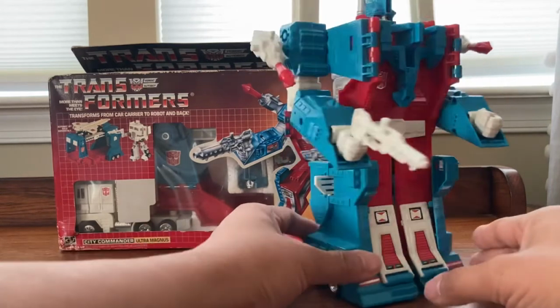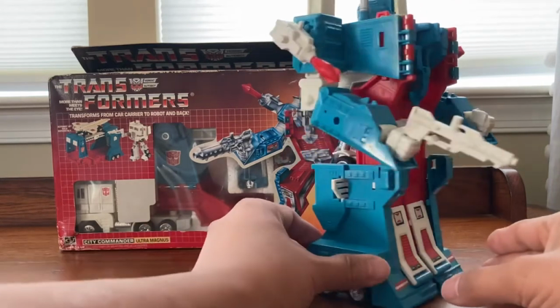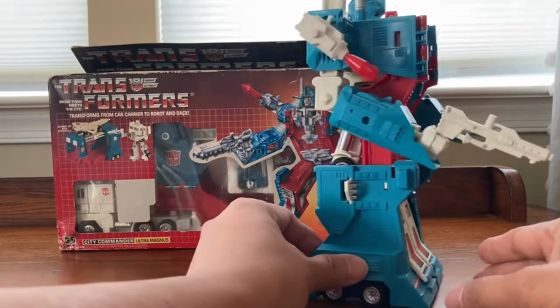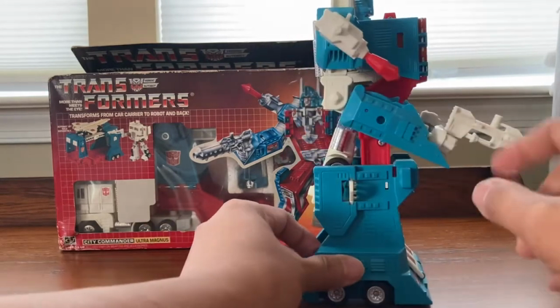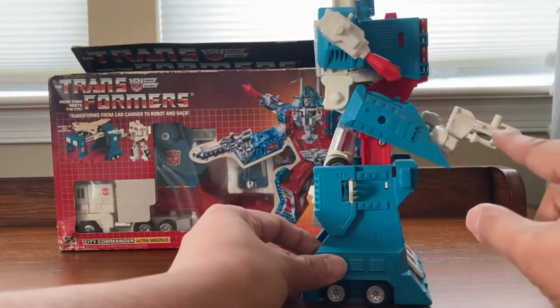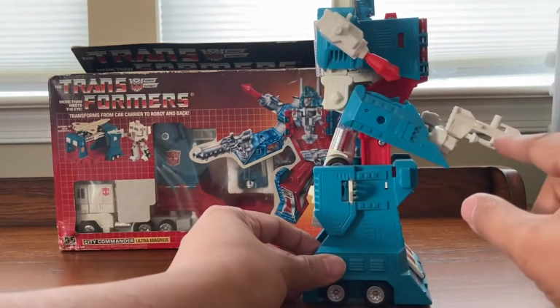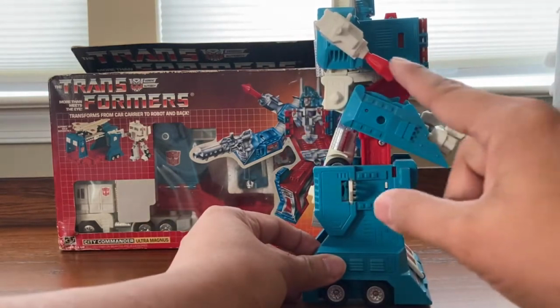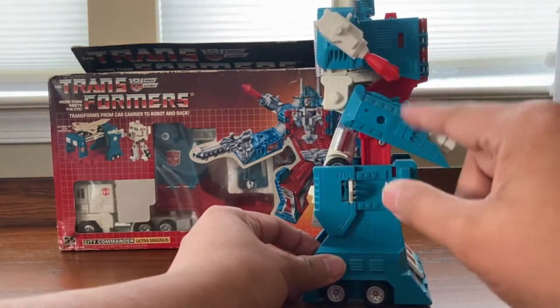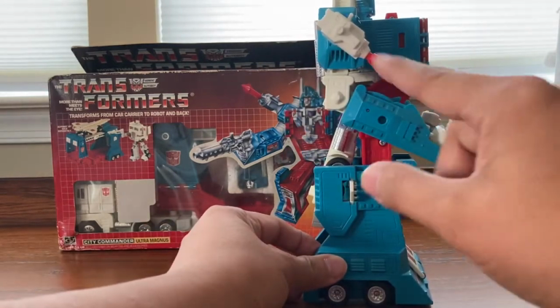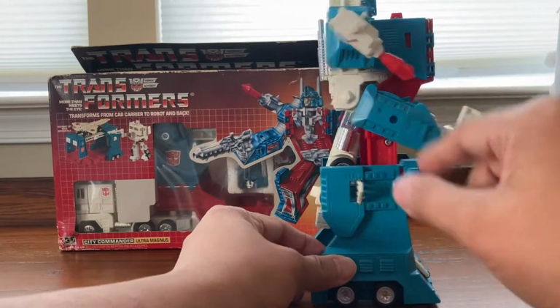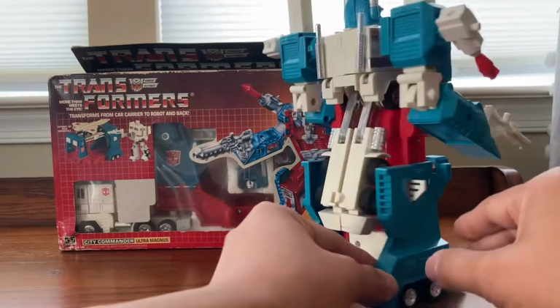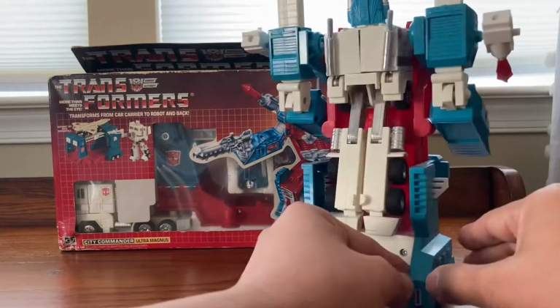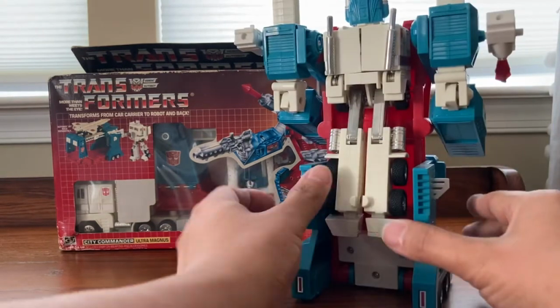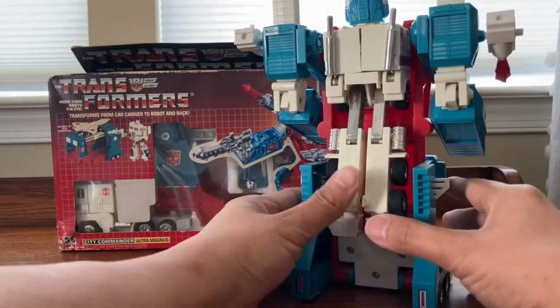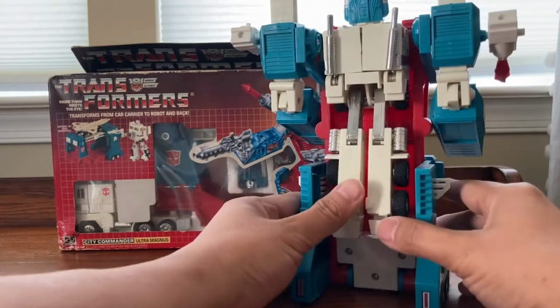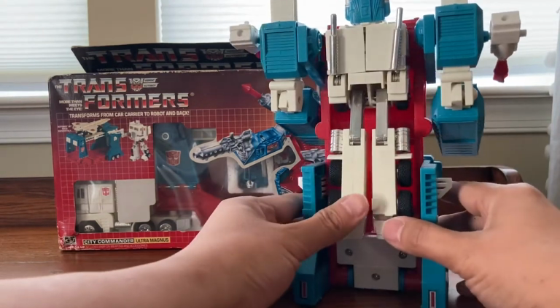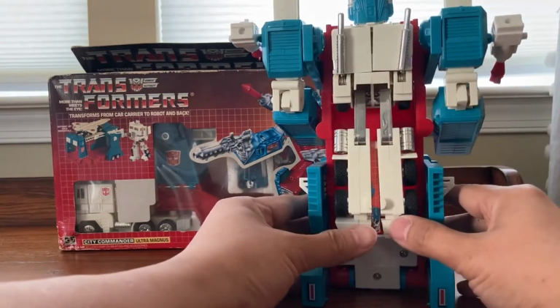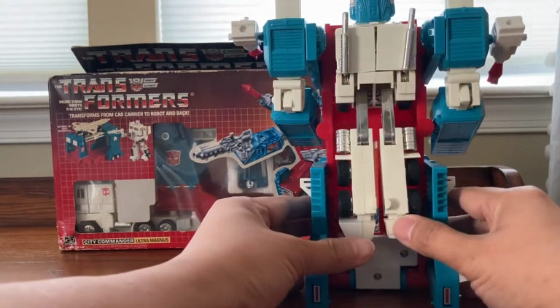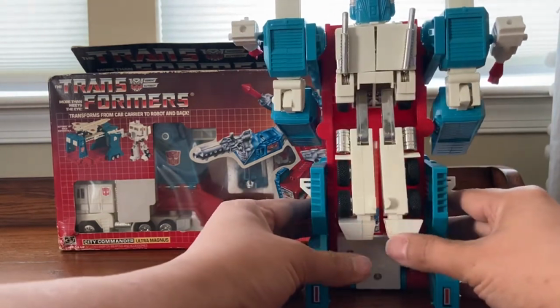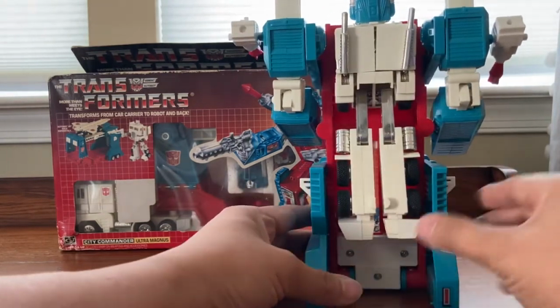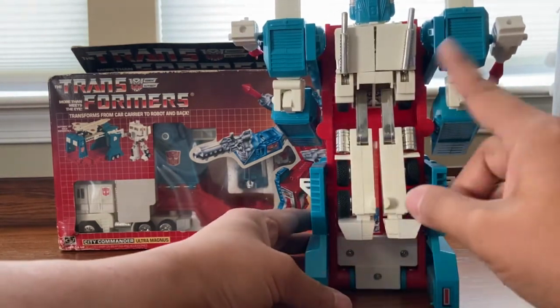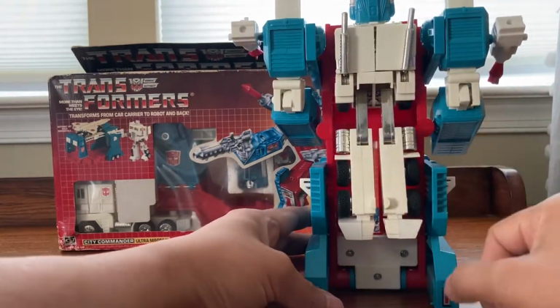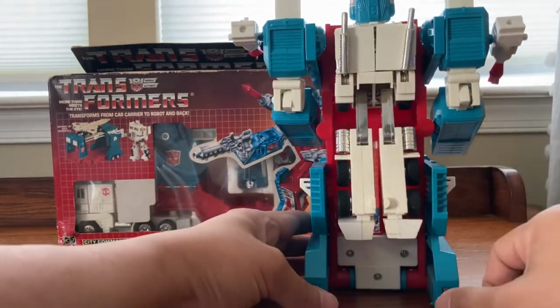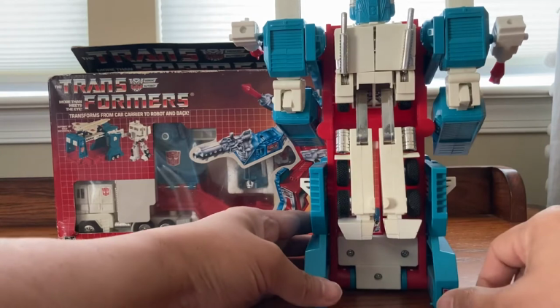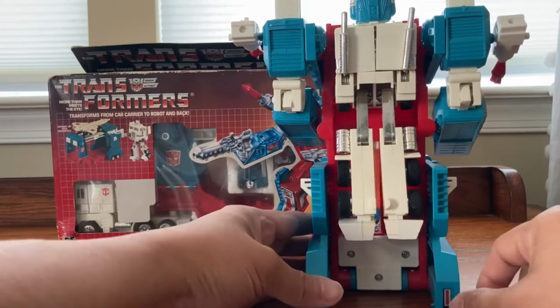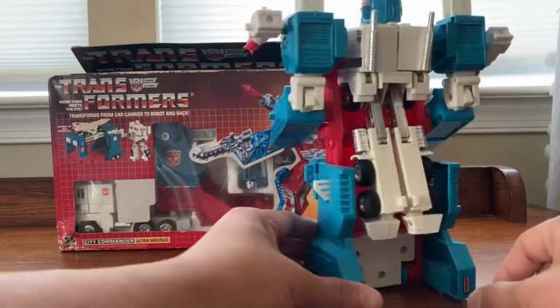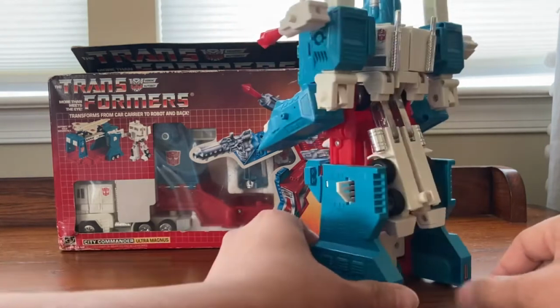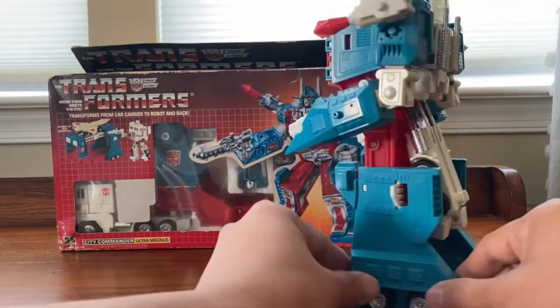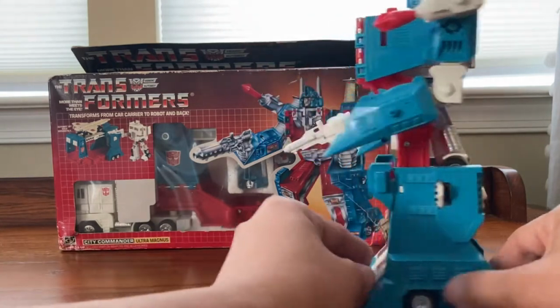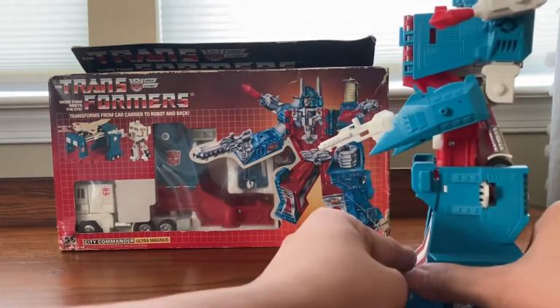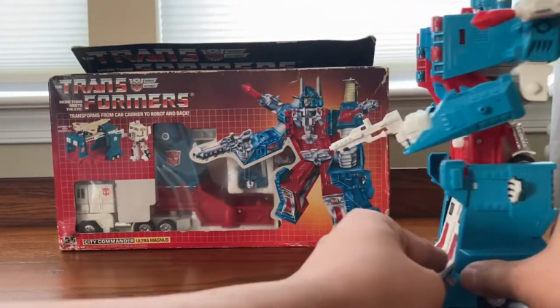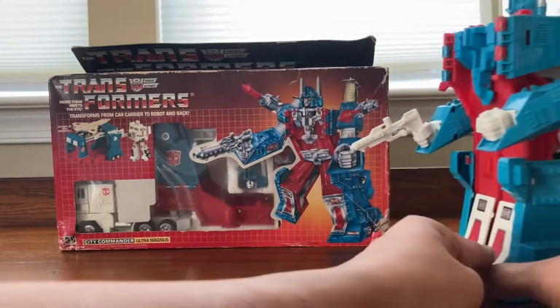I'm going to take a look at the side — we have the gun right here and the missile launcher in the back. In the back we have the white inner robot, kind of like a white Optimus Prime. And up on the side. Let's take a look at the box right here.